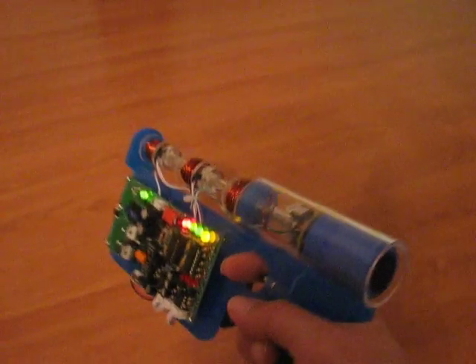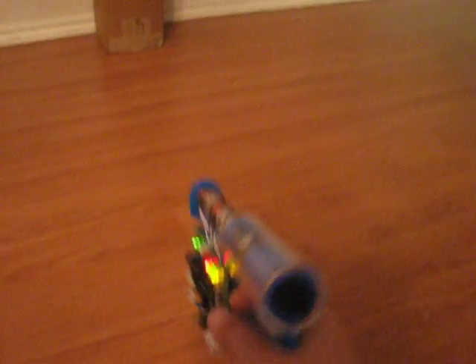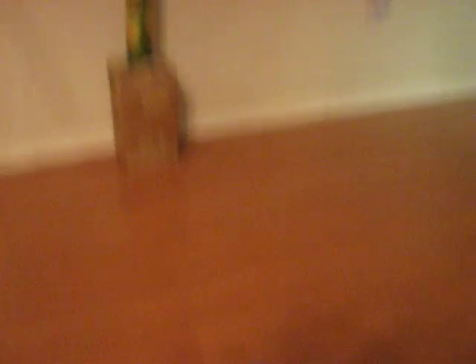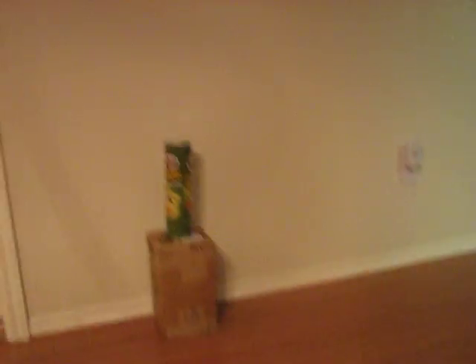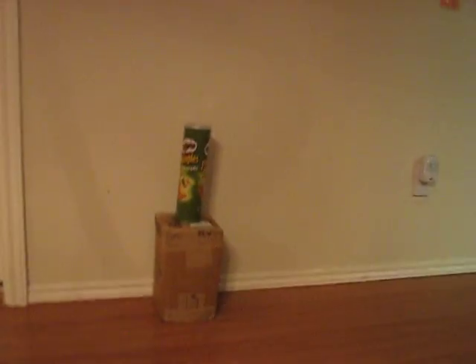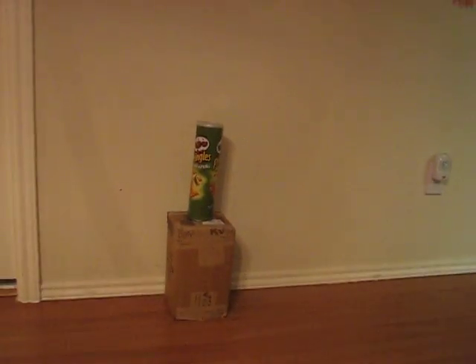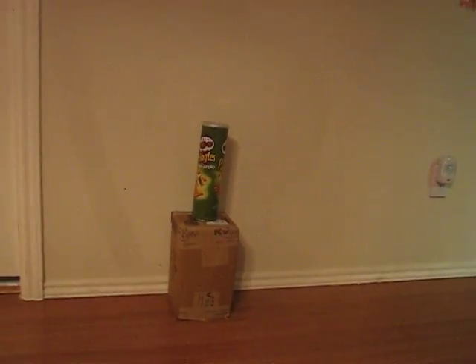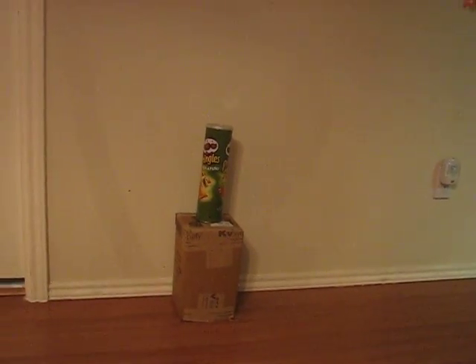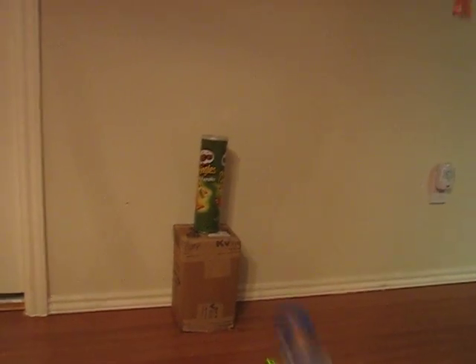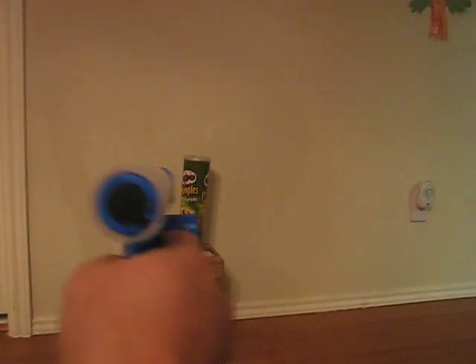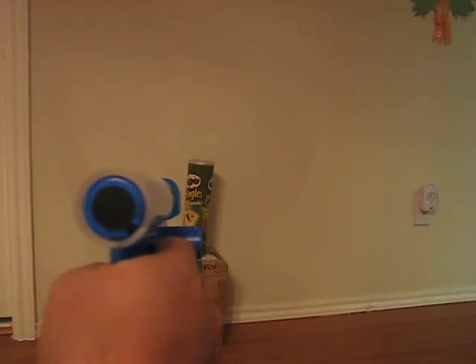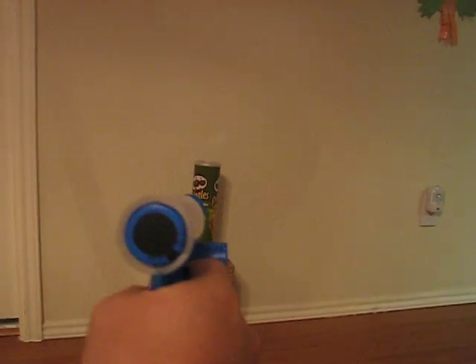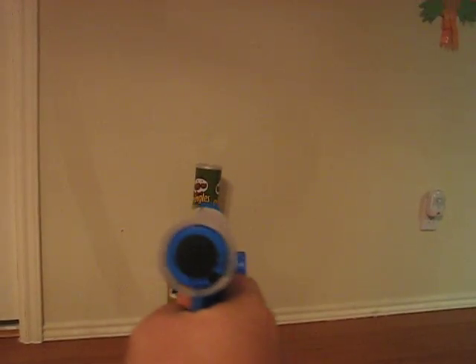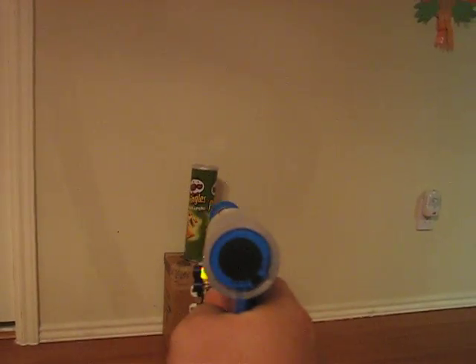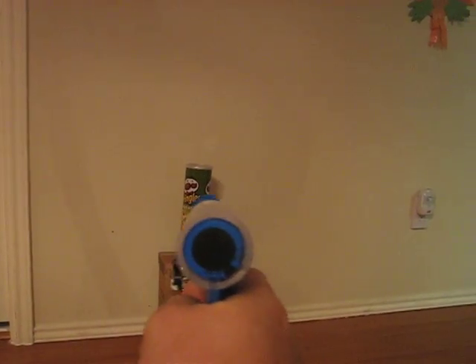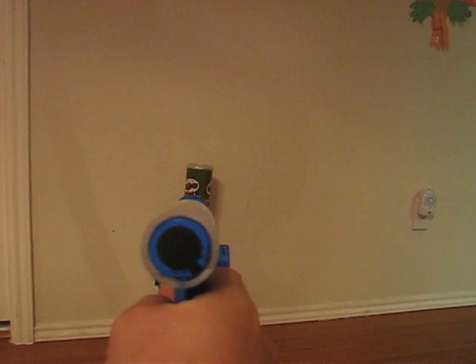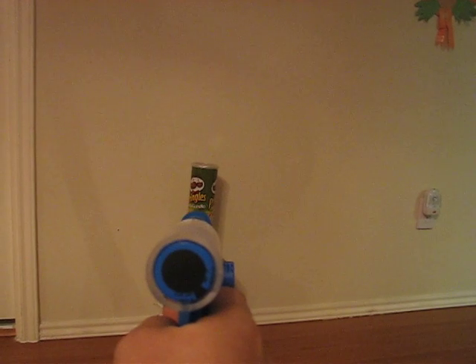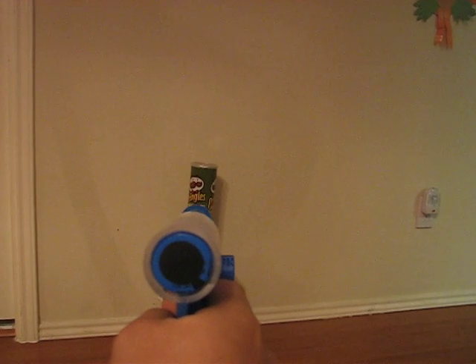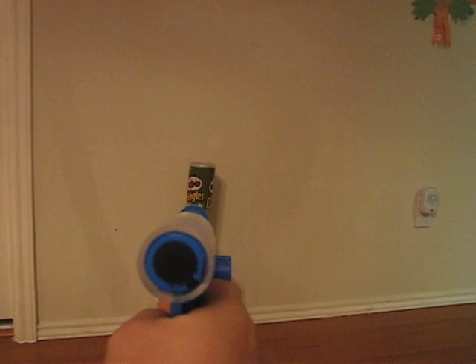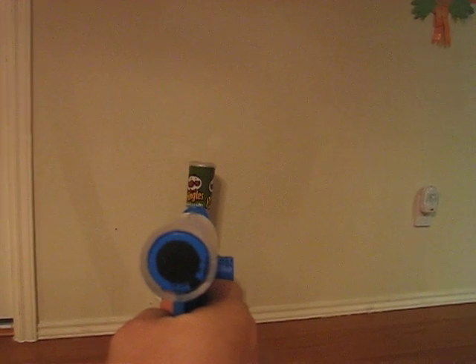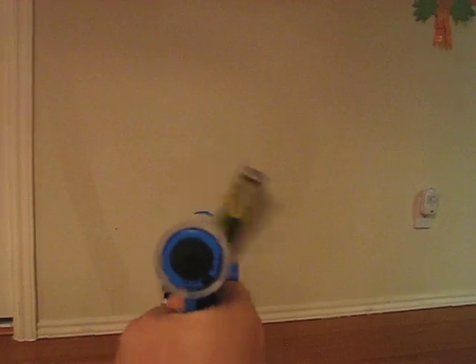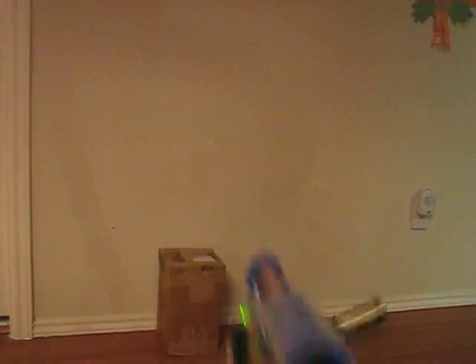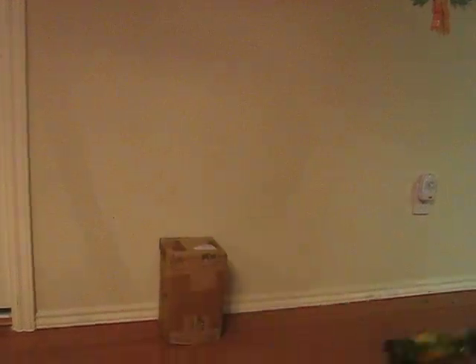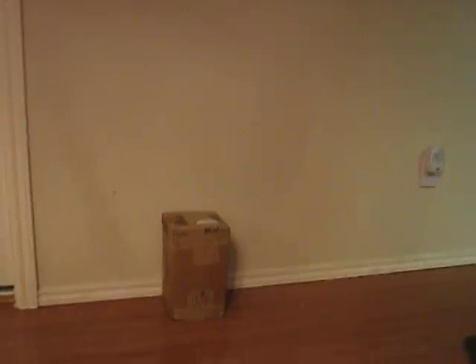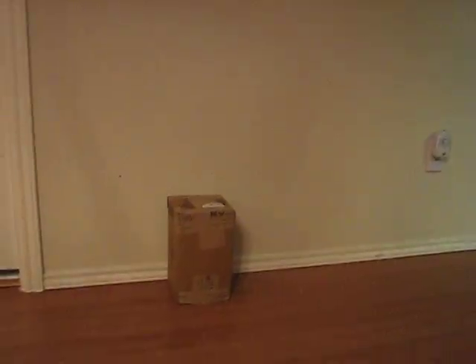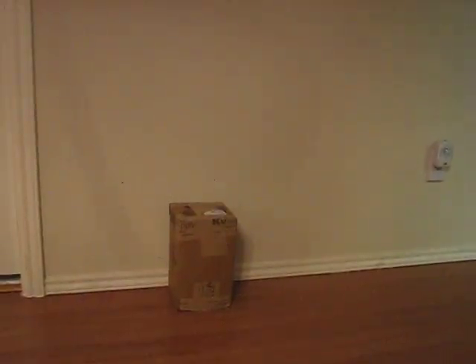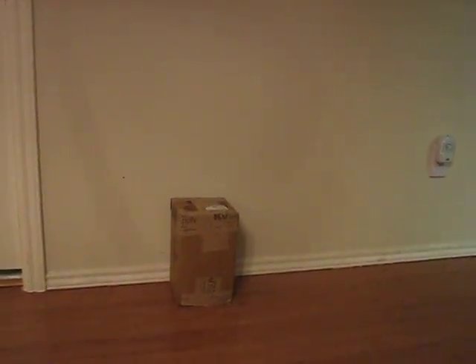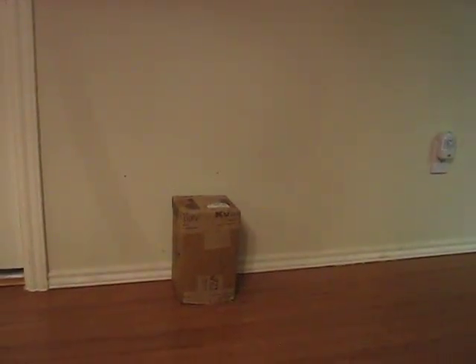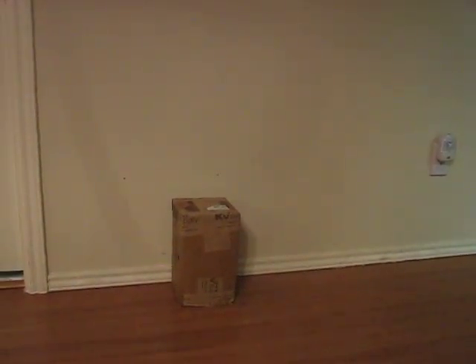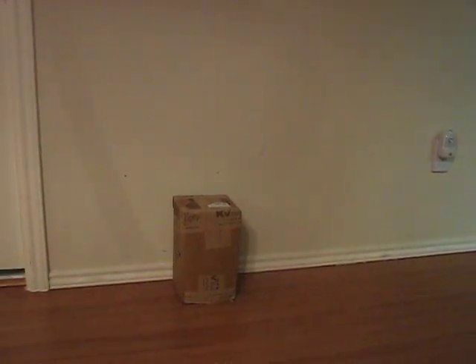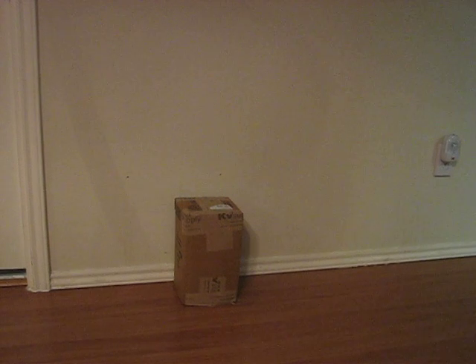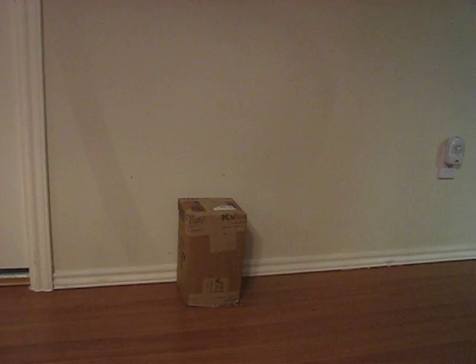Okay, it's ready to fire, and I think Mr. Pringles can over there is going to meet his demise. Let's see if I can hit it. So that packs a pretty good punch.